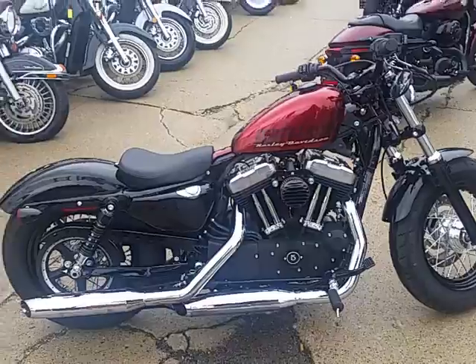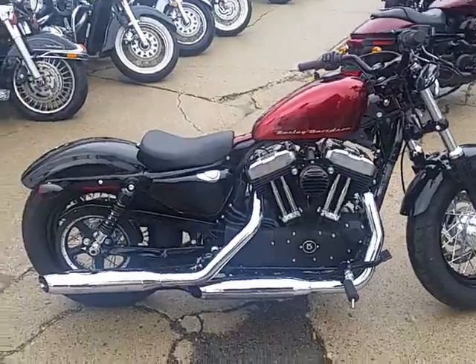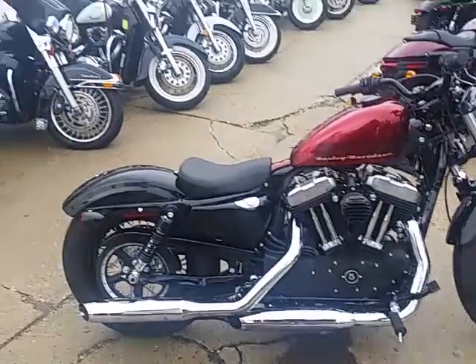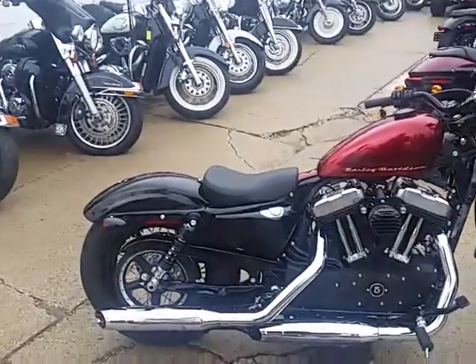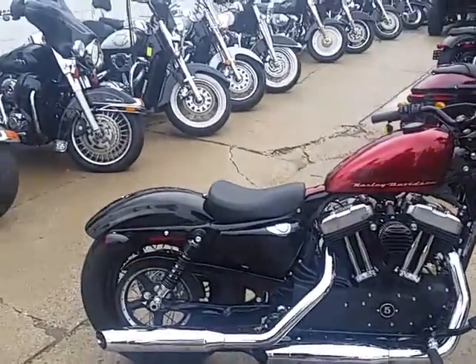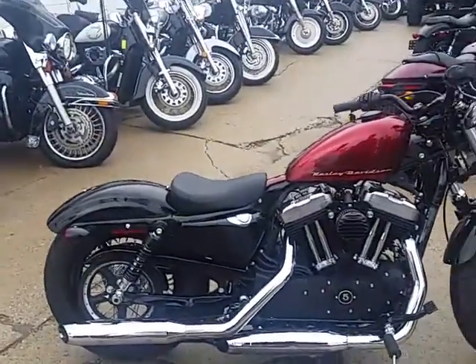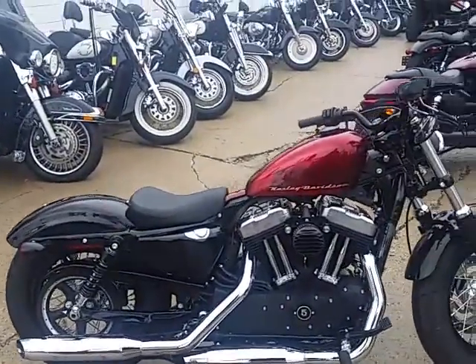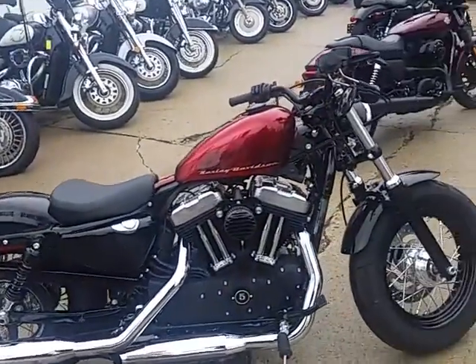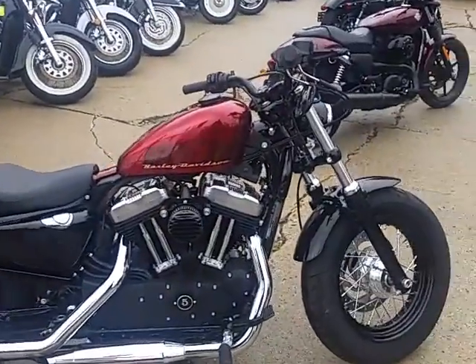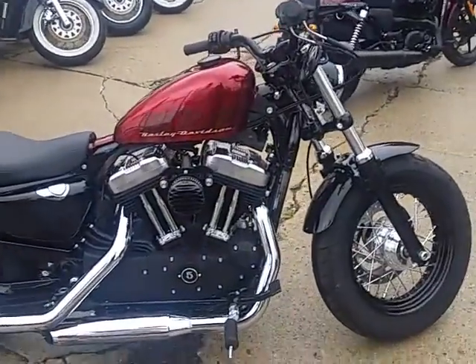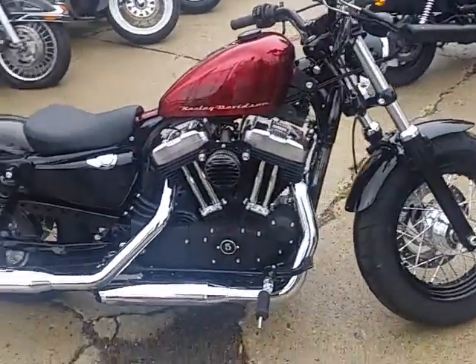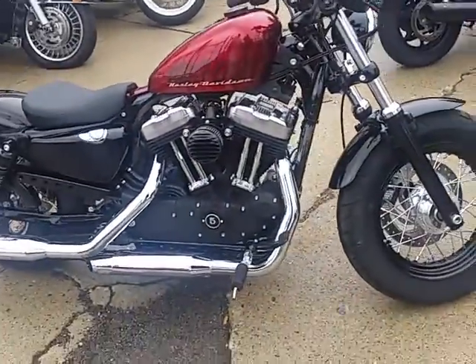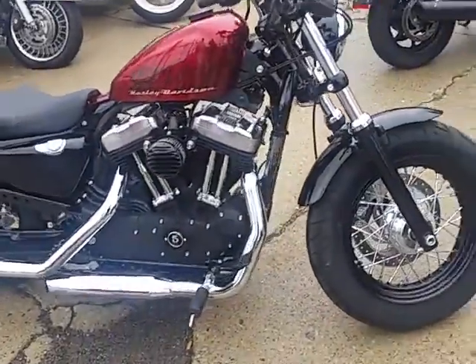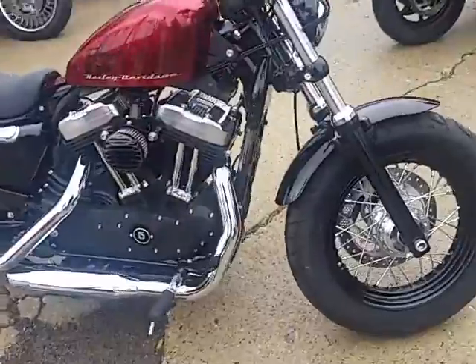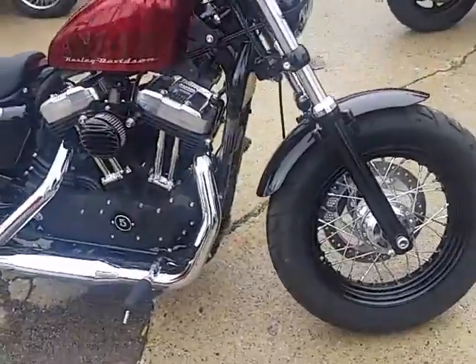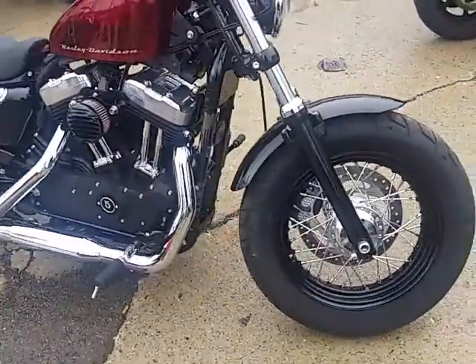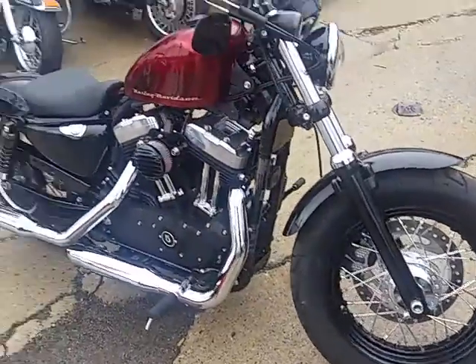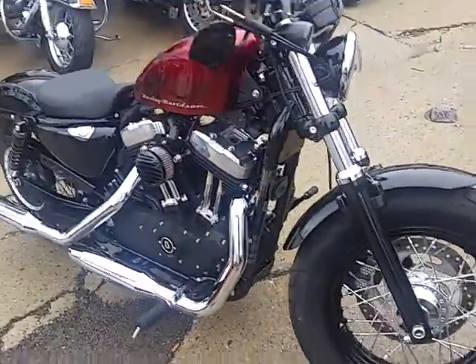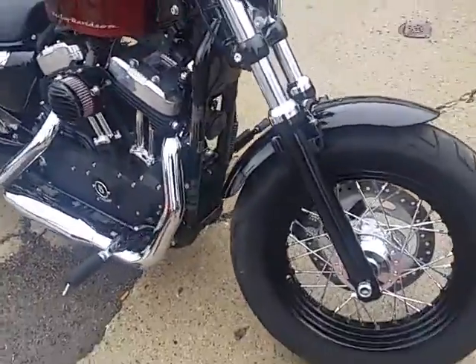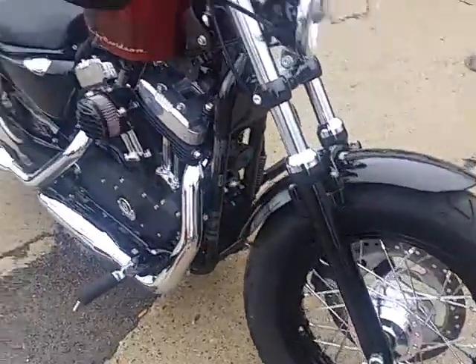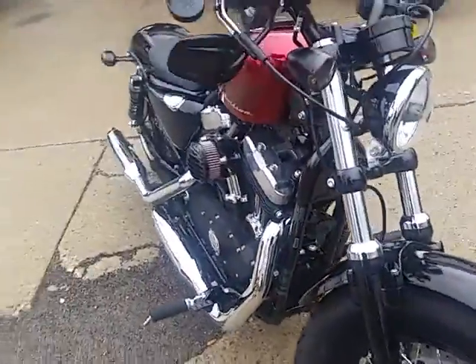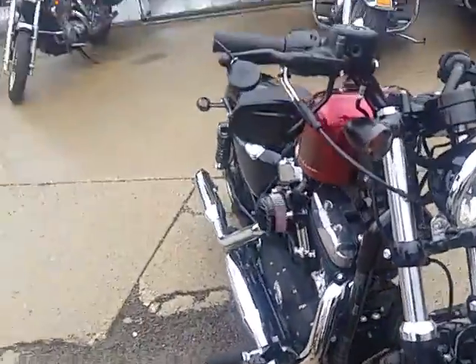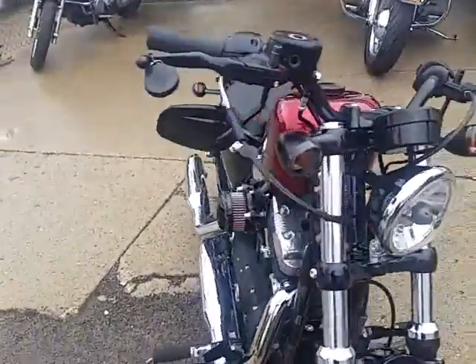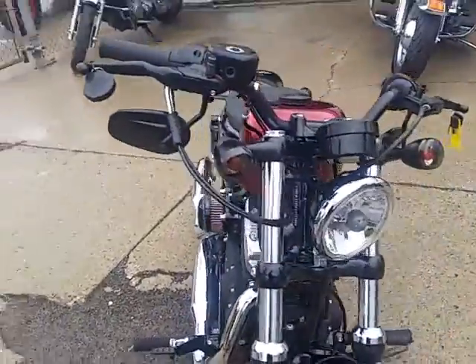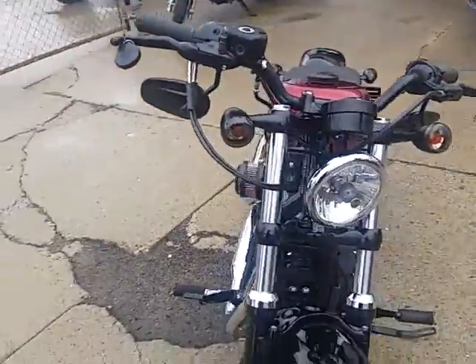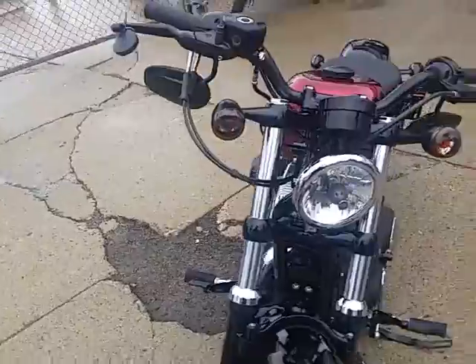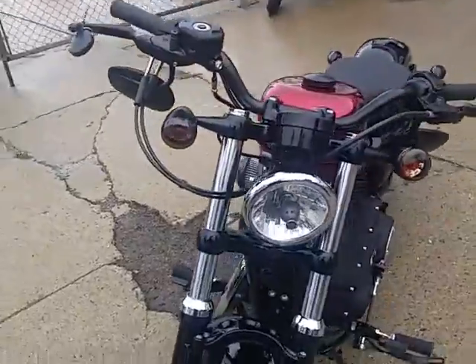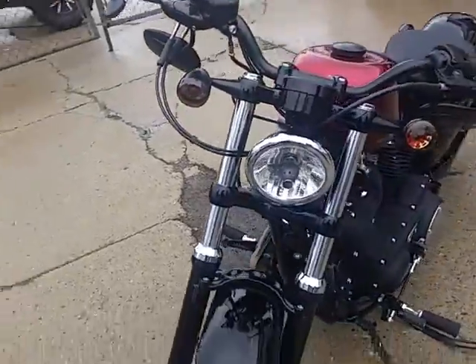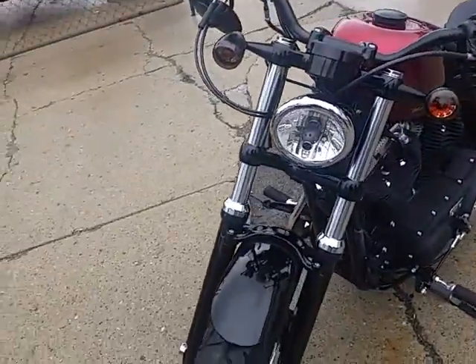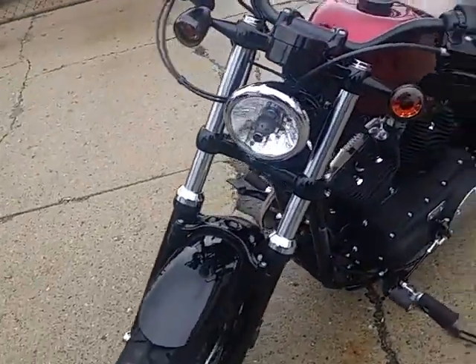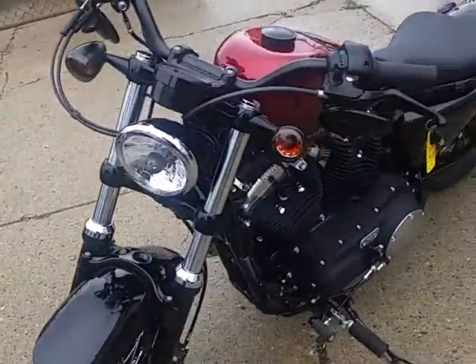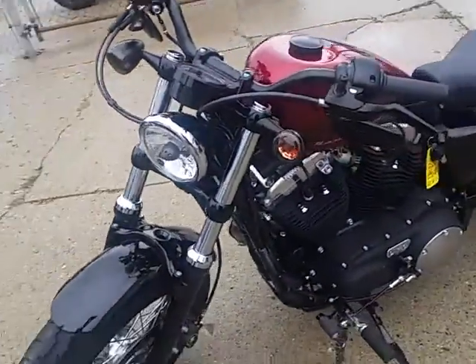Well Power Sports, we got a ton of new used Harleys in and we're gonna do some videos today so you guys can check them out. This one's a 2015 Harley Davidson XL 1200X — it's the 48 edition, for sale.